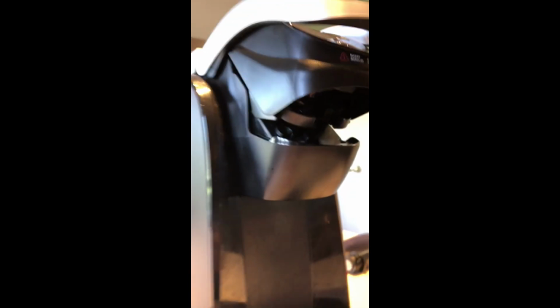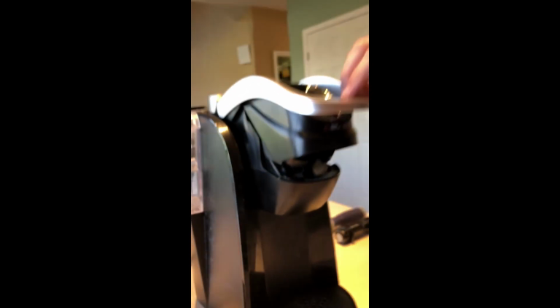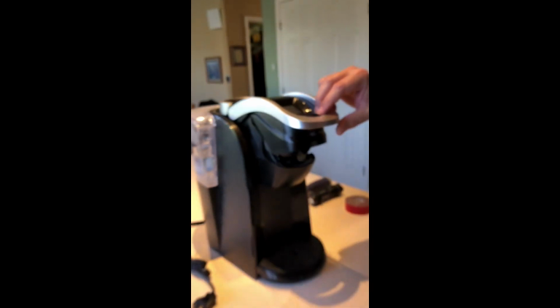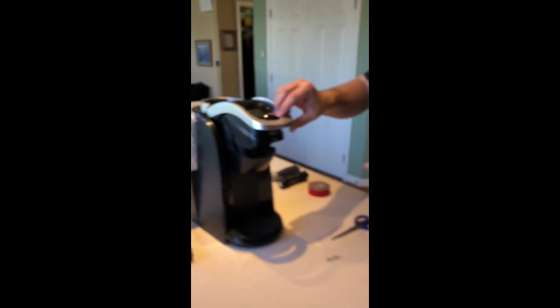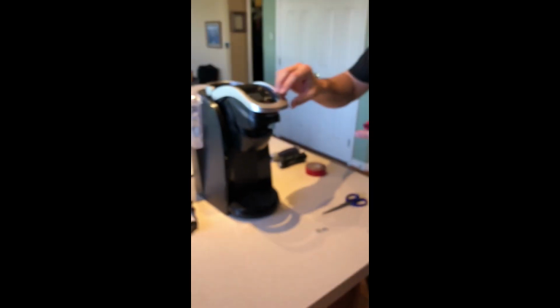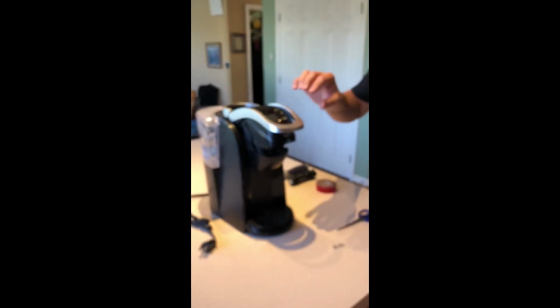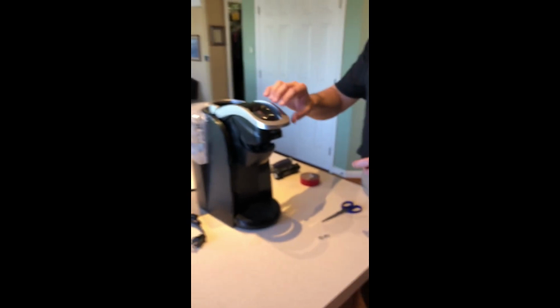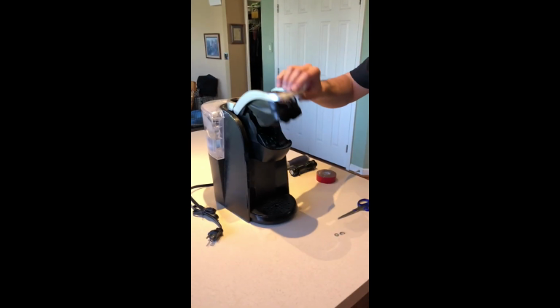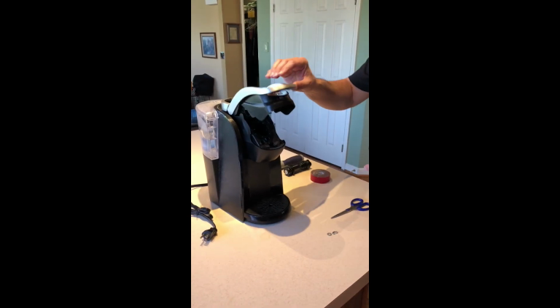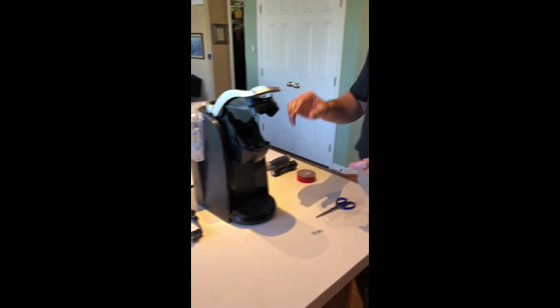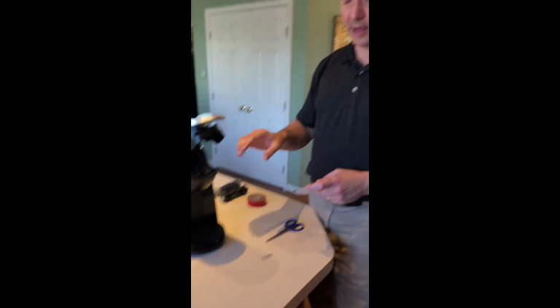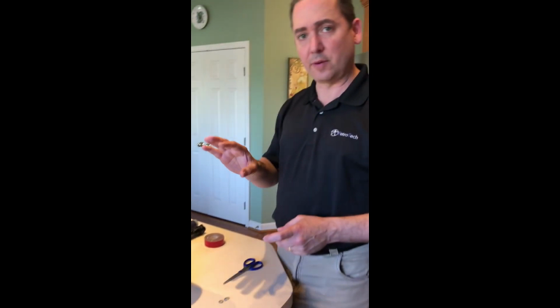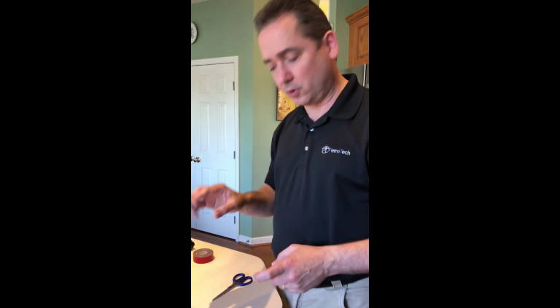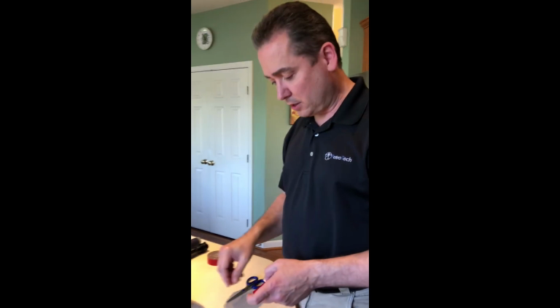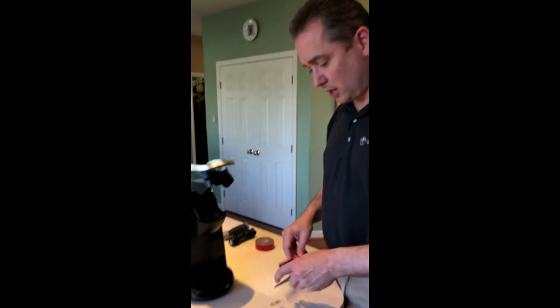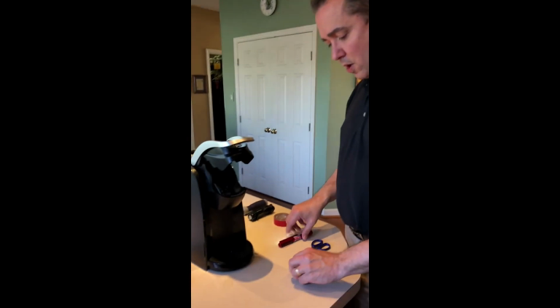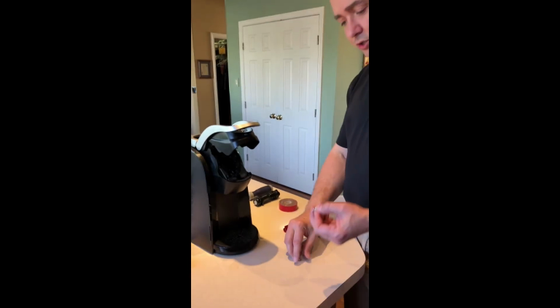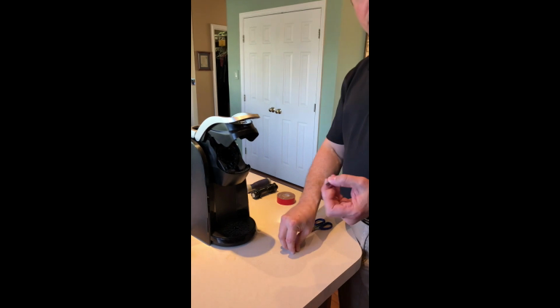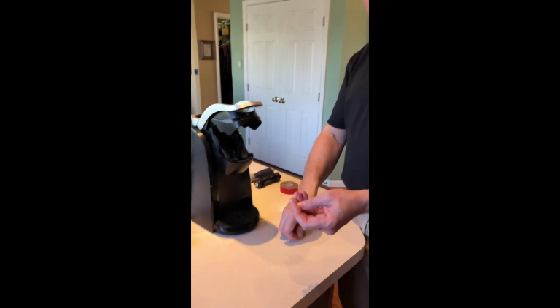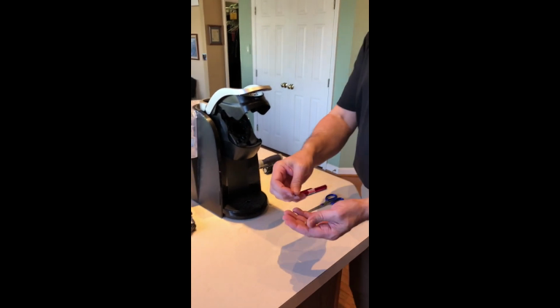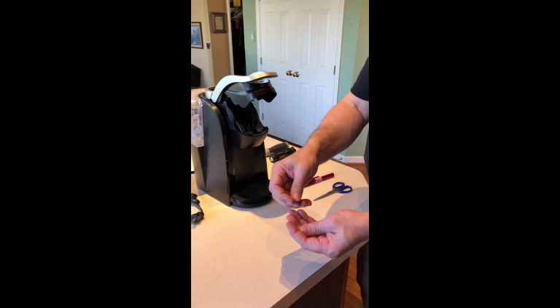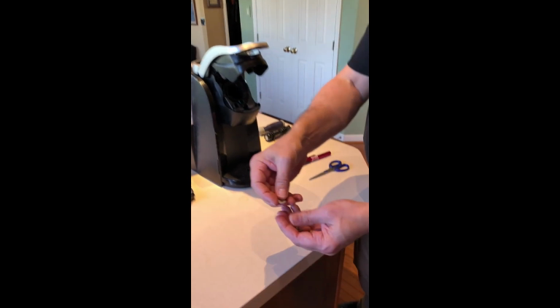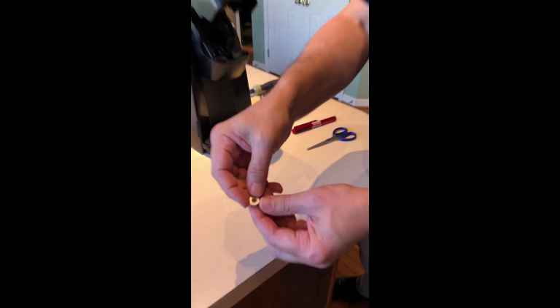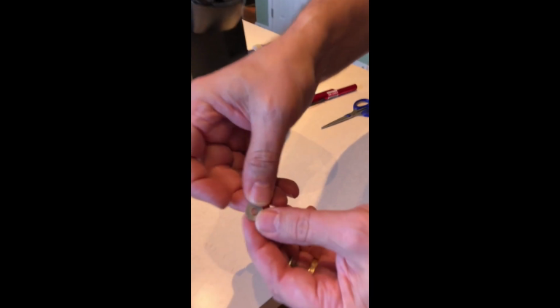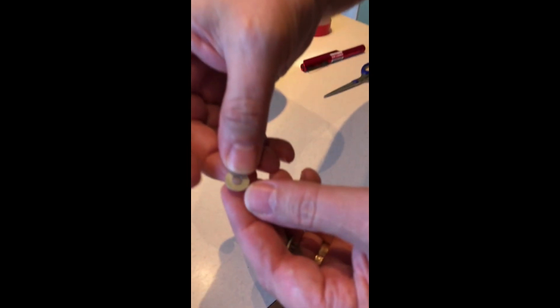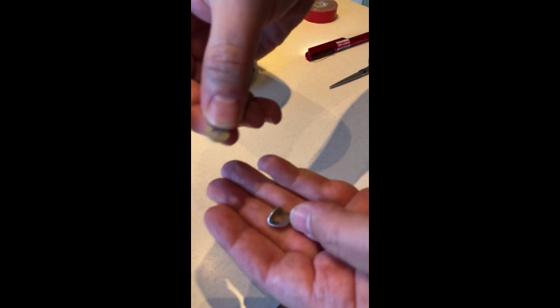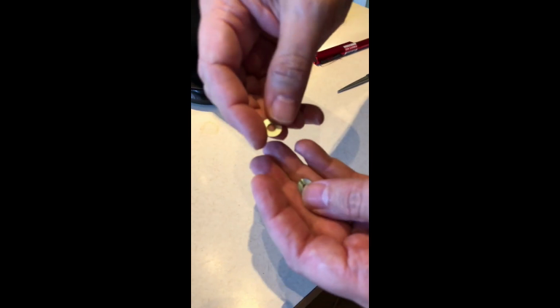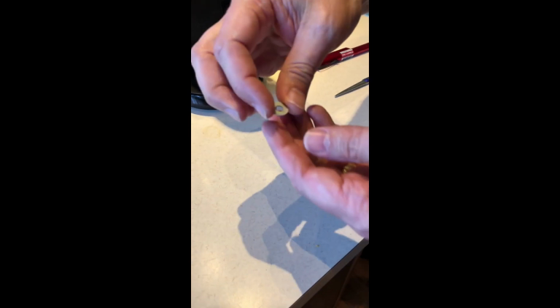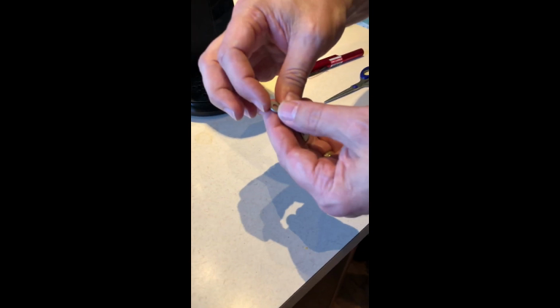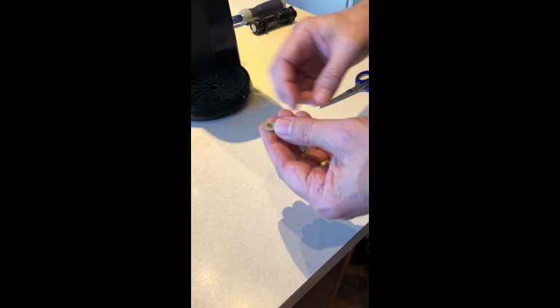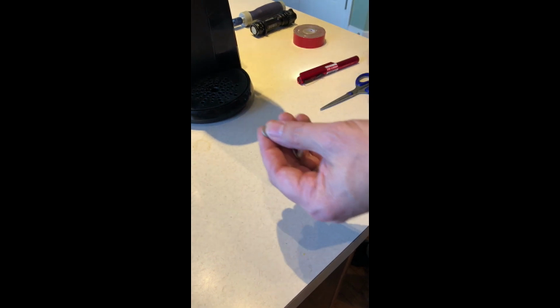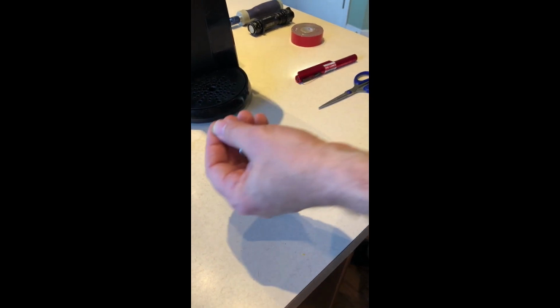While holding the handle up you can then shut it. It works but it's a bit awkward and it kind of irritates me. So what we're going to do is I've come up with a way using a couple of washers — one small one and one larger one.